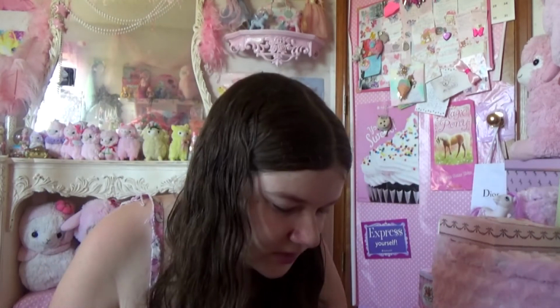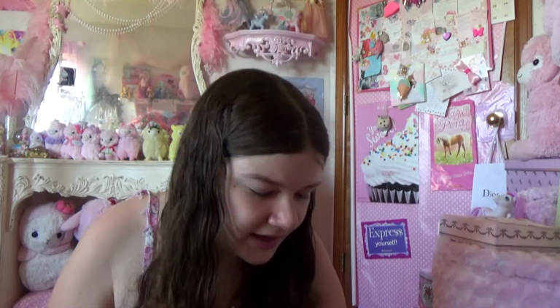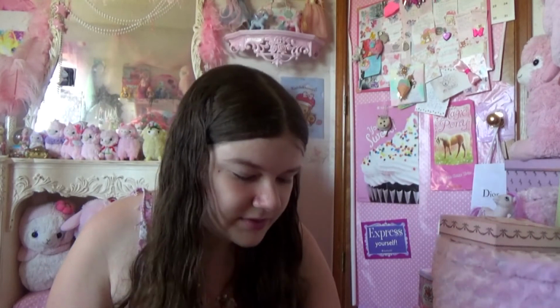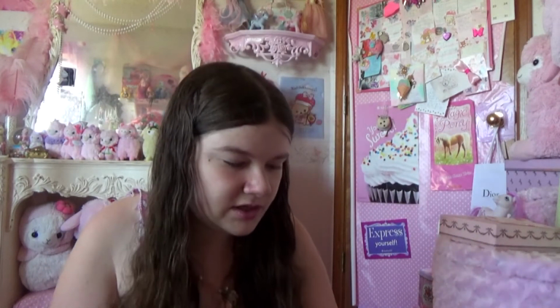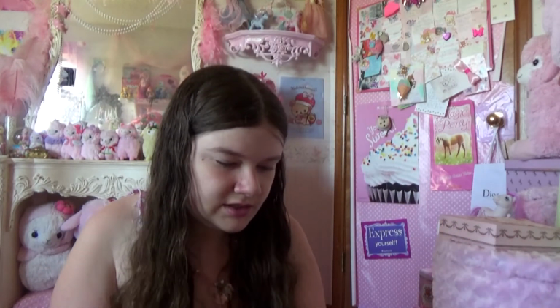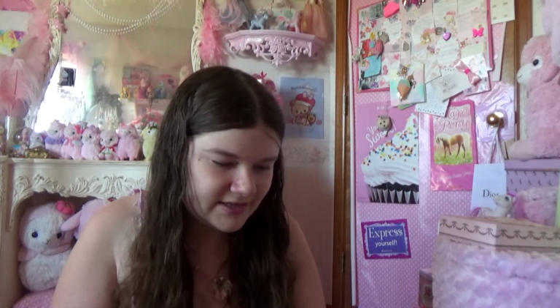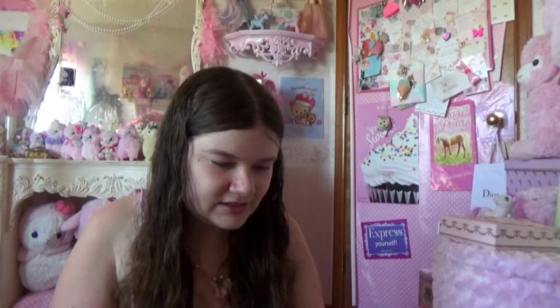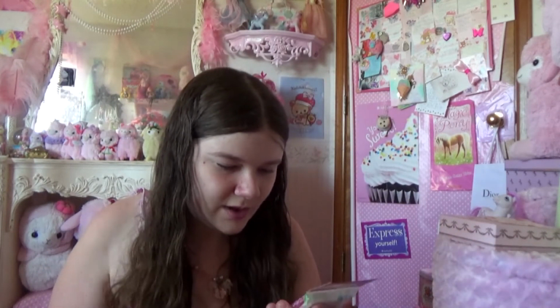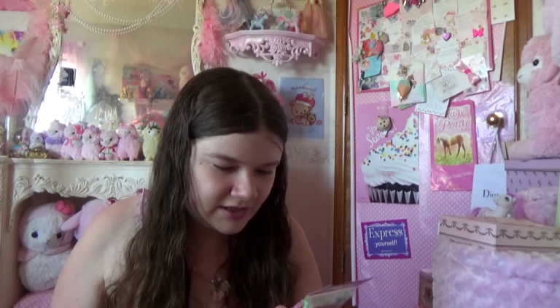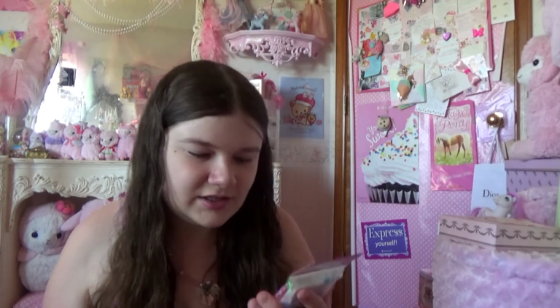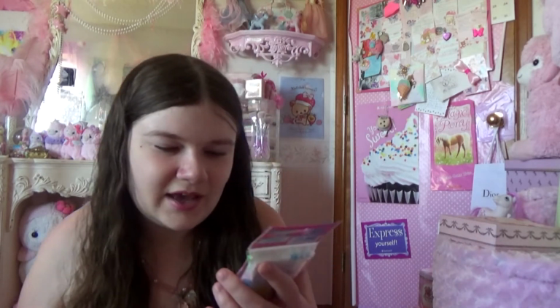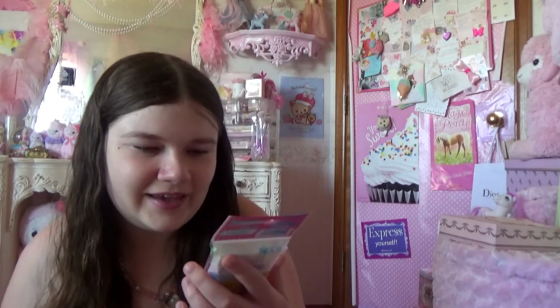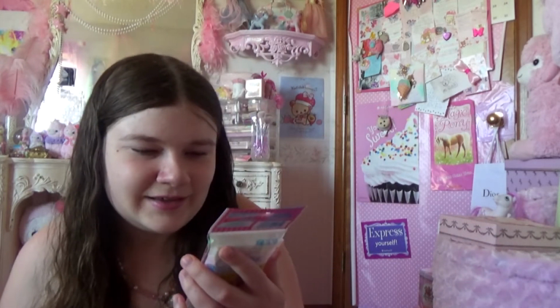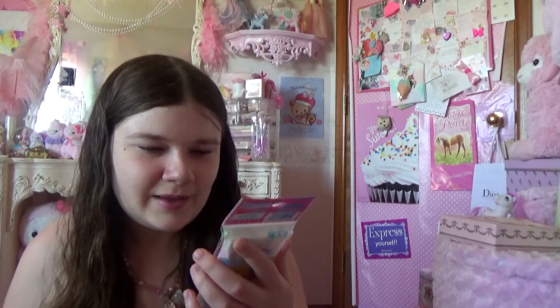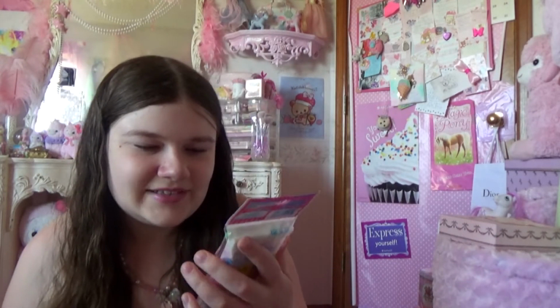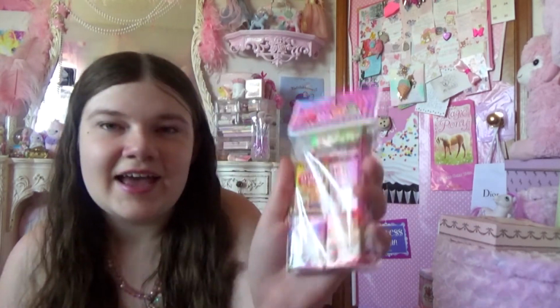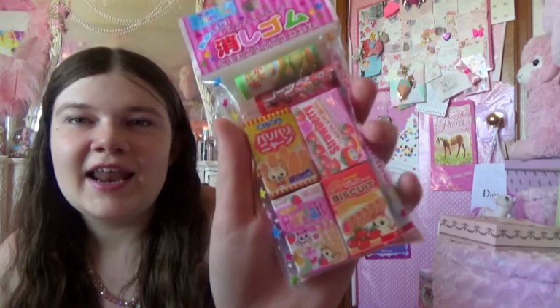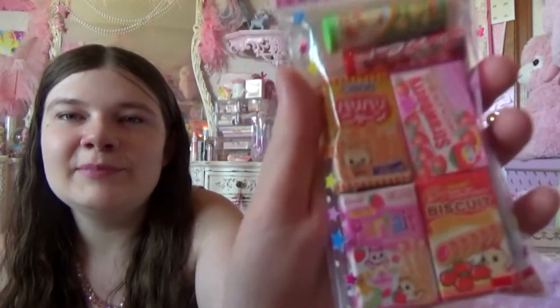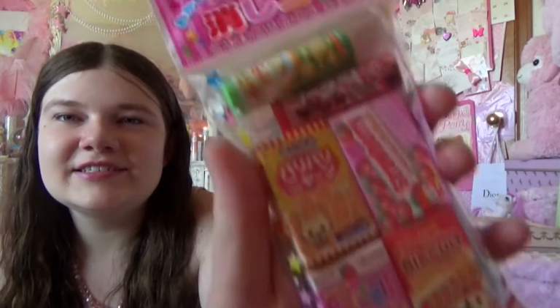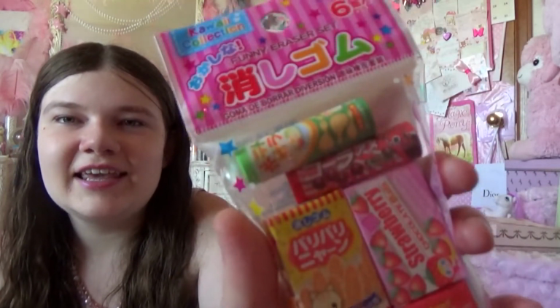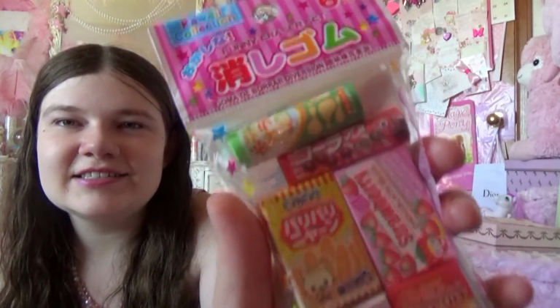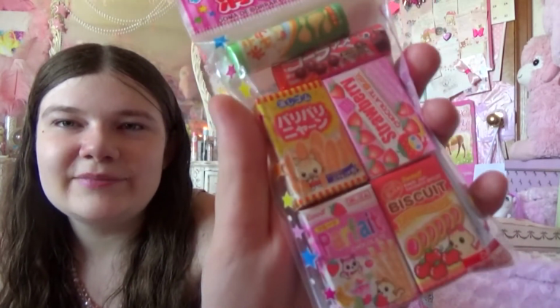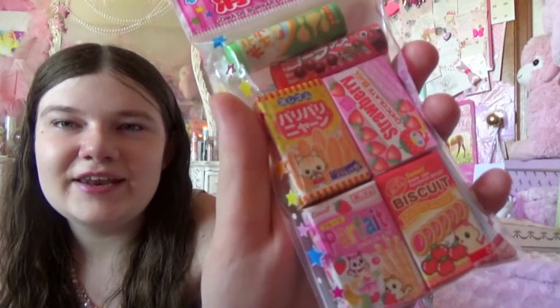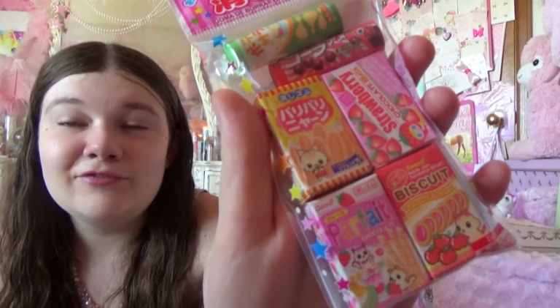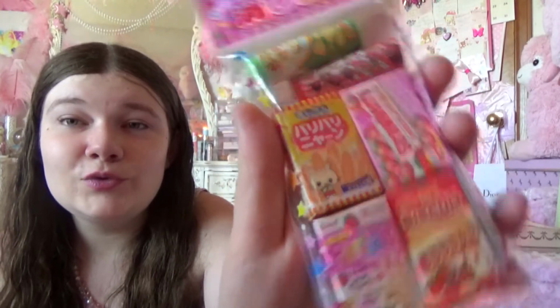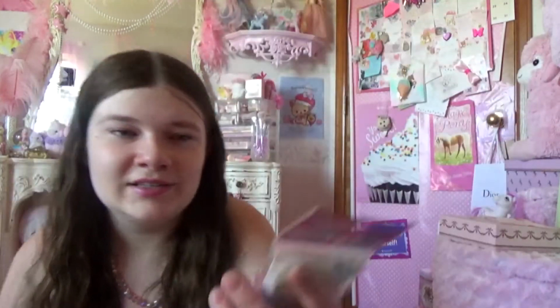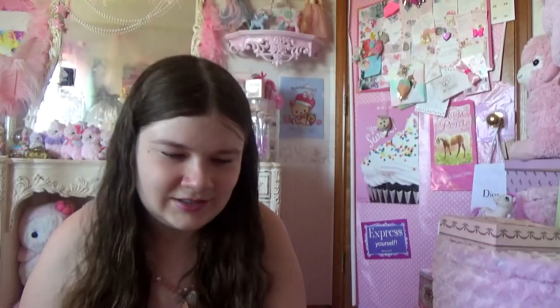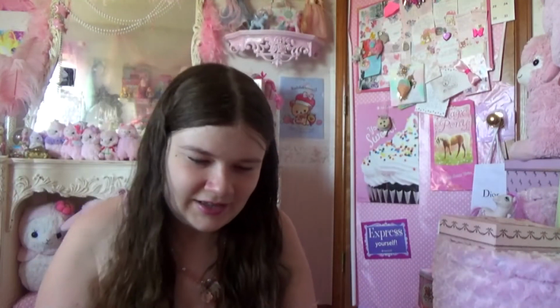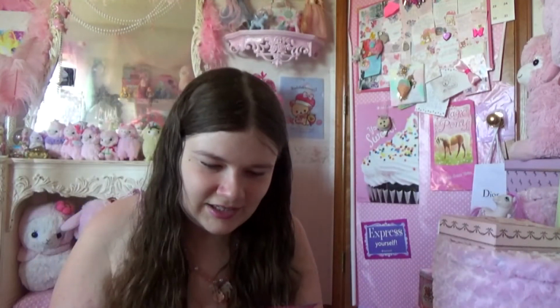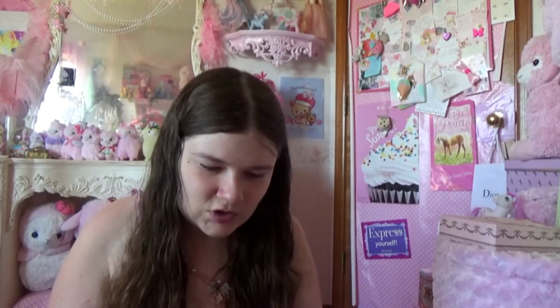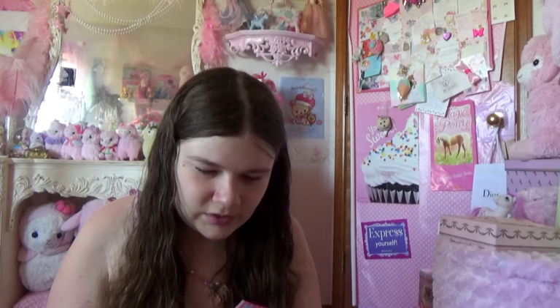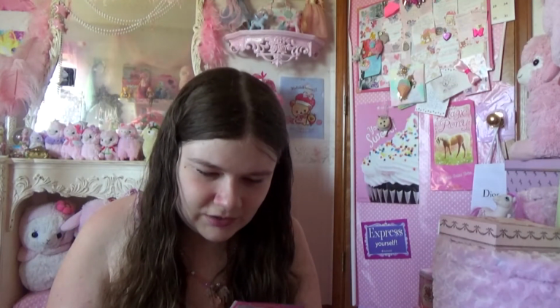And I got some of these little strawberry cute kawaii erasers that have little hamsters and kittens on them. And they look like food — it's so cute.